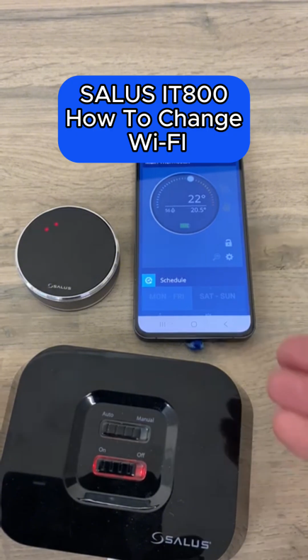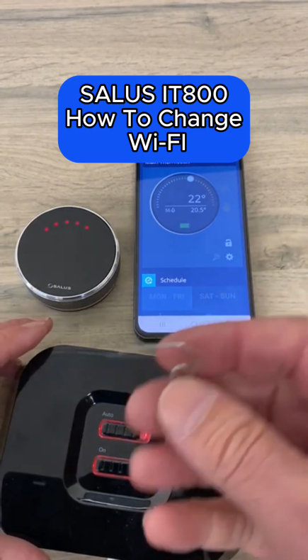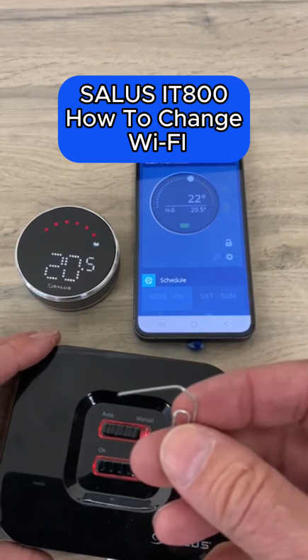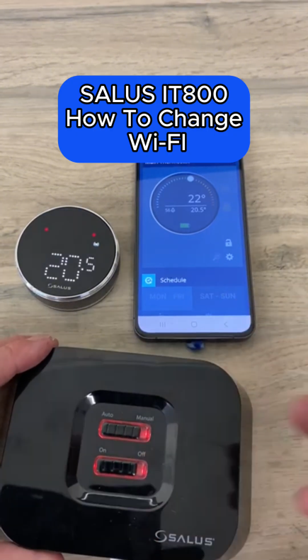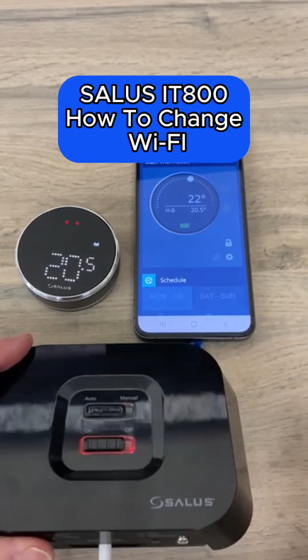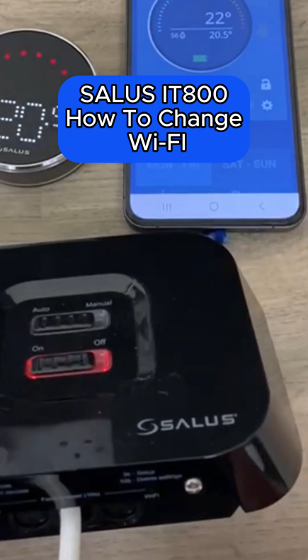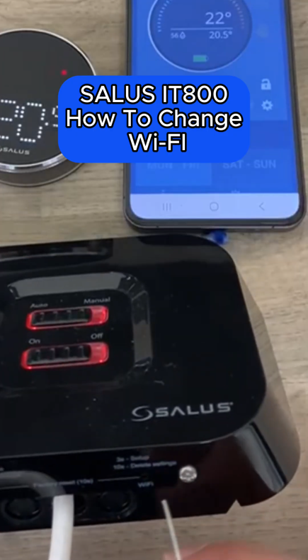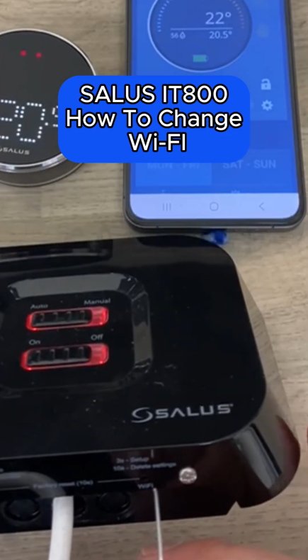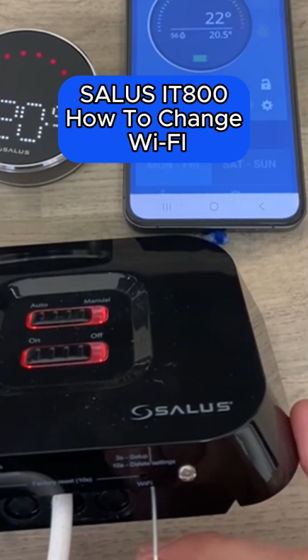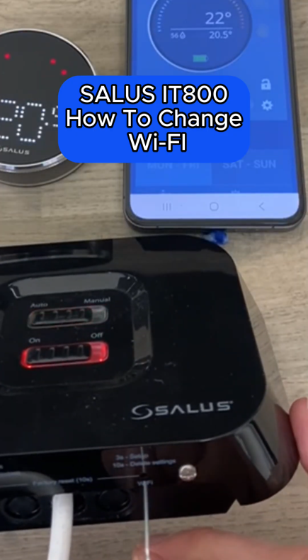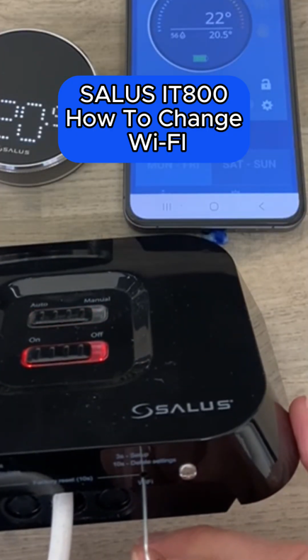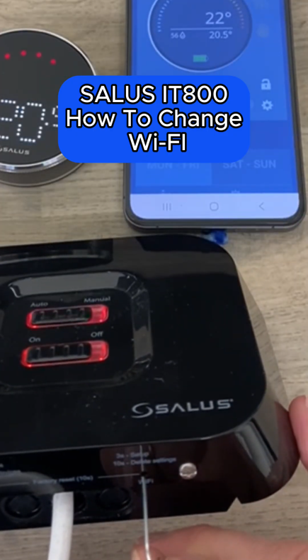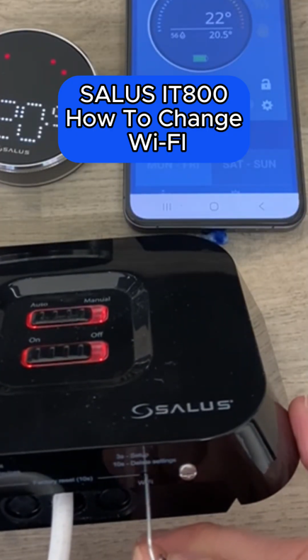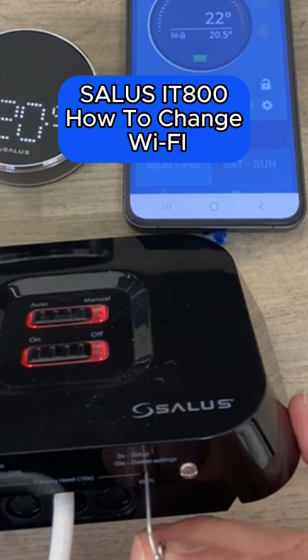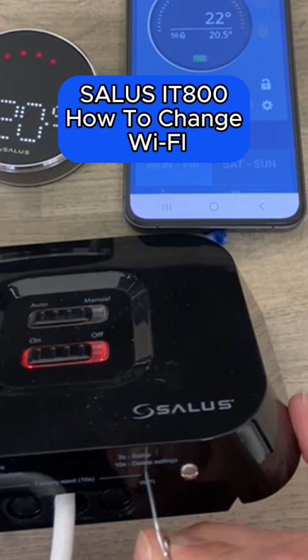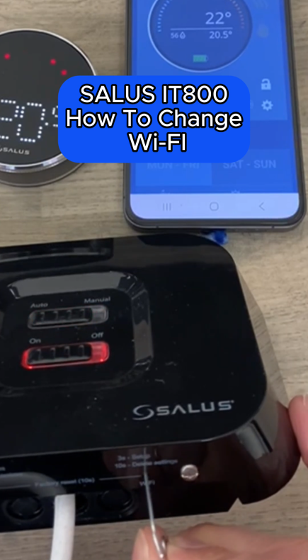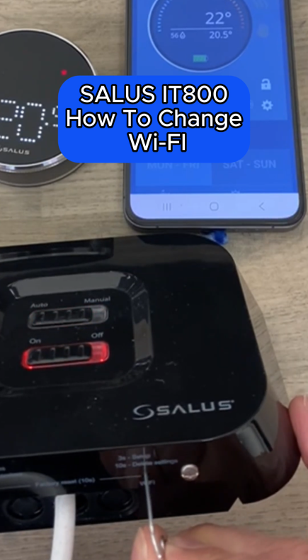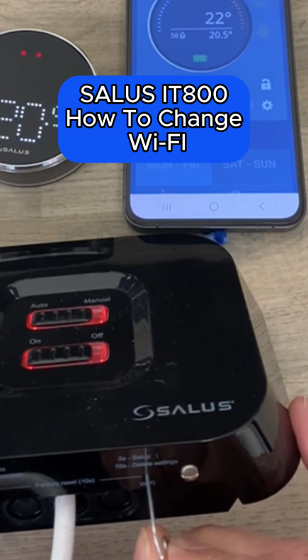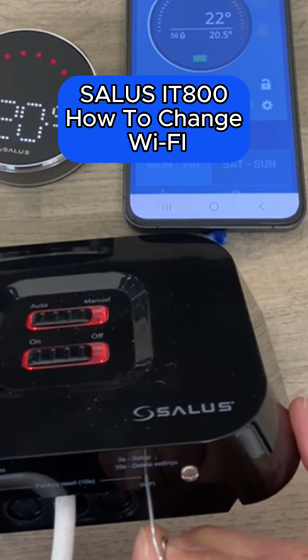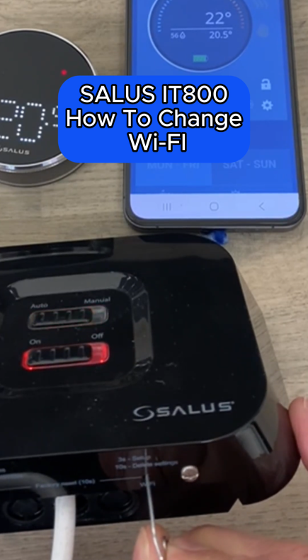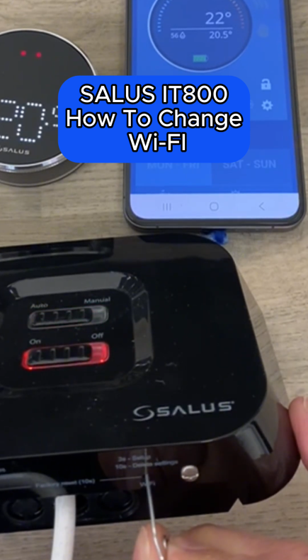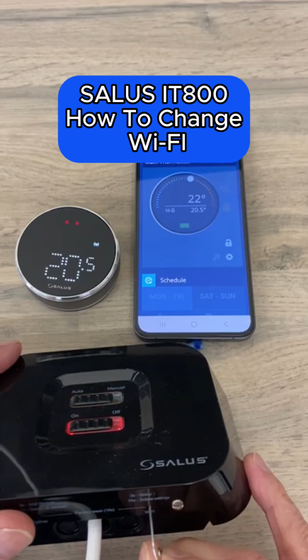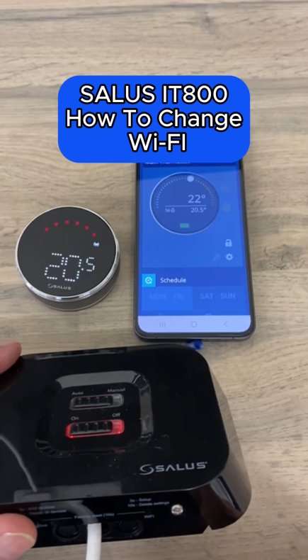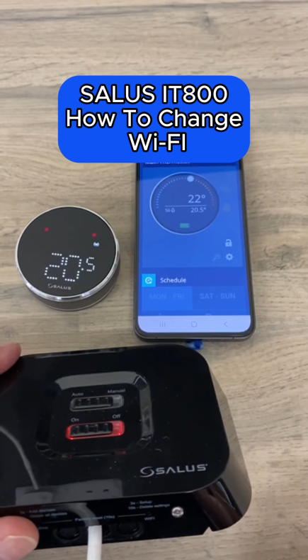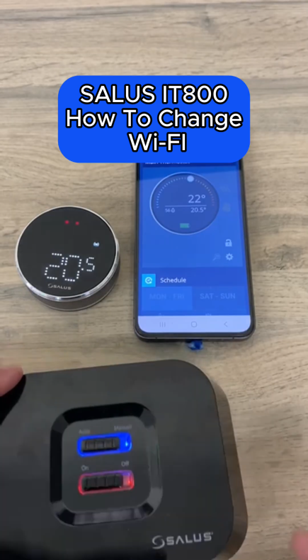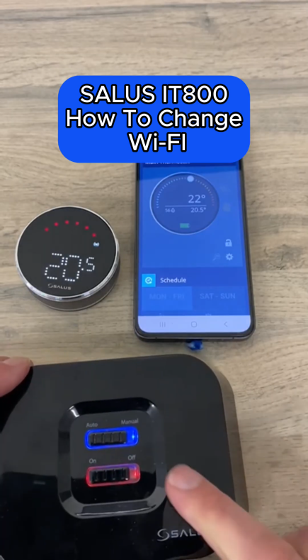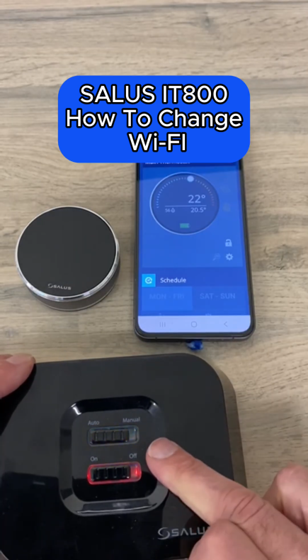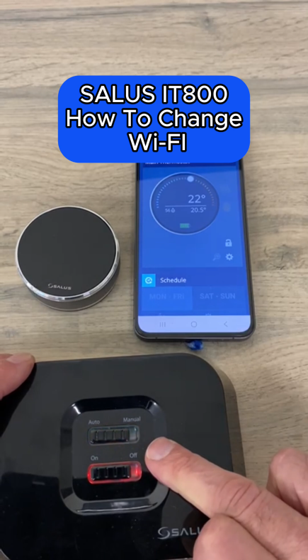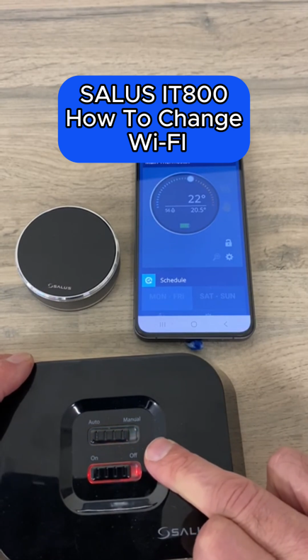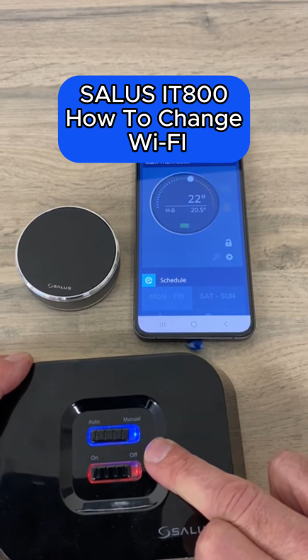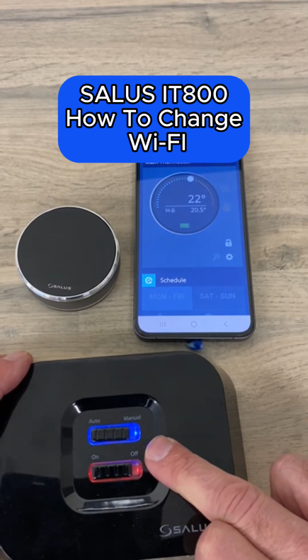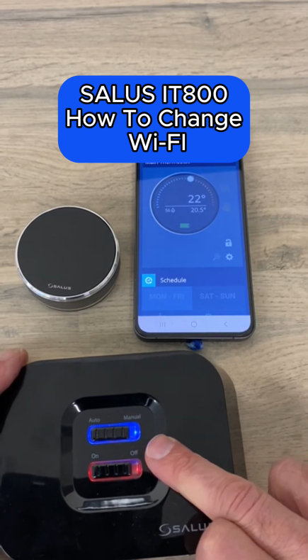take yourself a paperclip and locate the right-hand side pinhole underneath your IT800 receiver. Press it for three seconds until you see this blue flashing light.